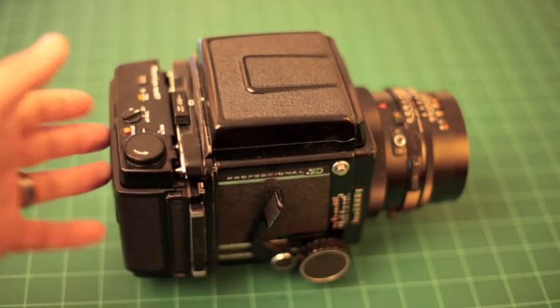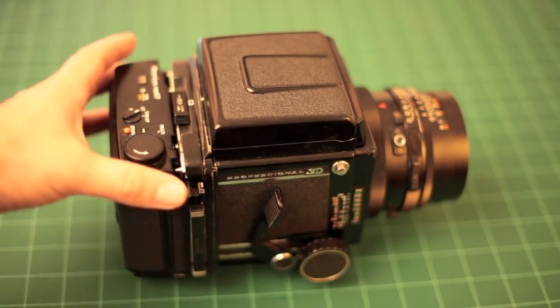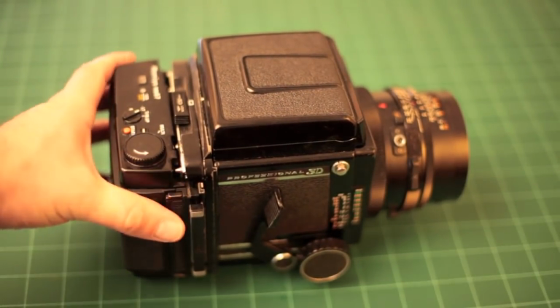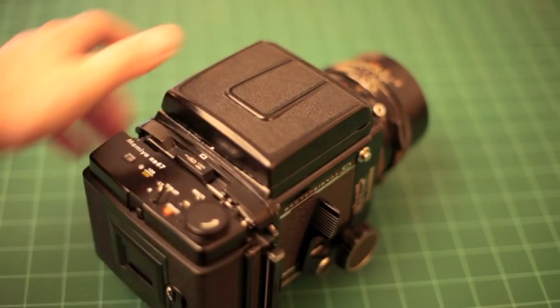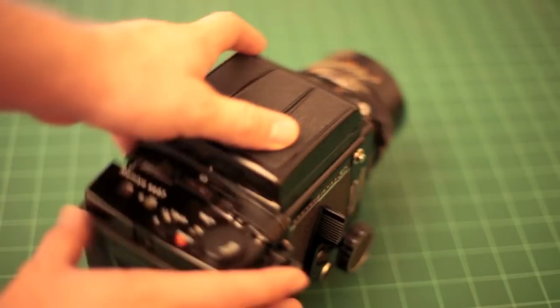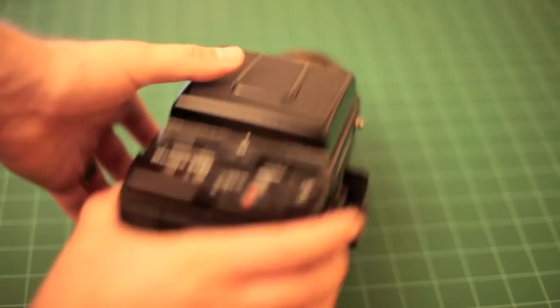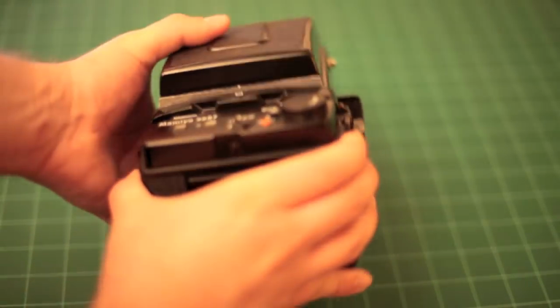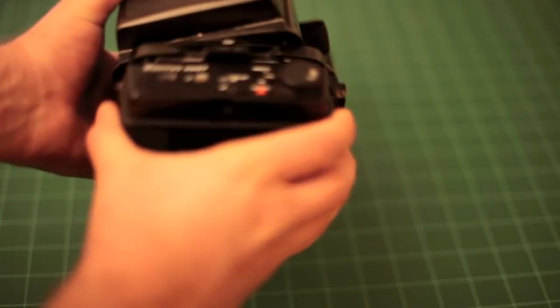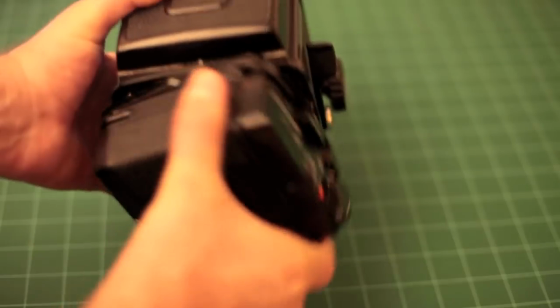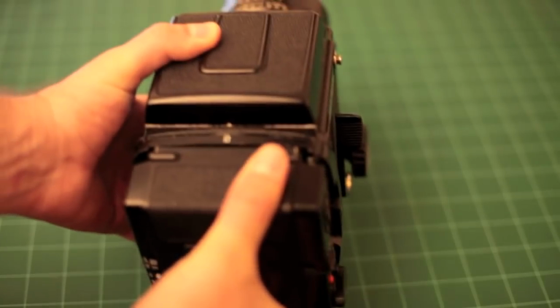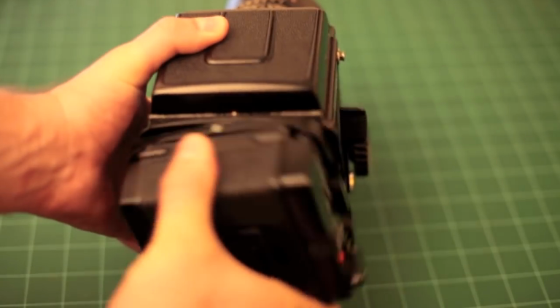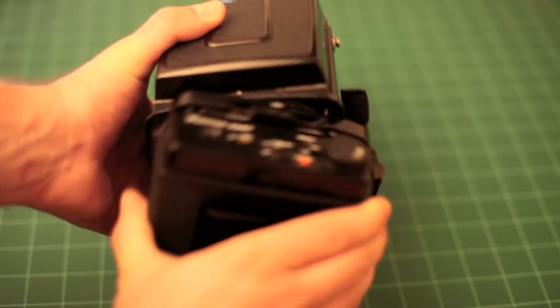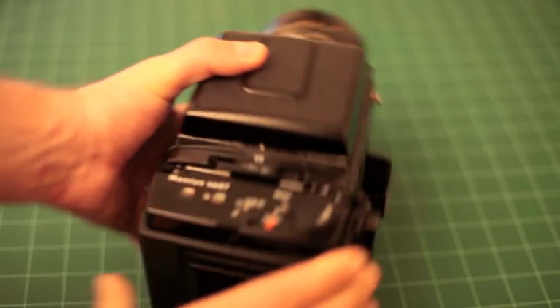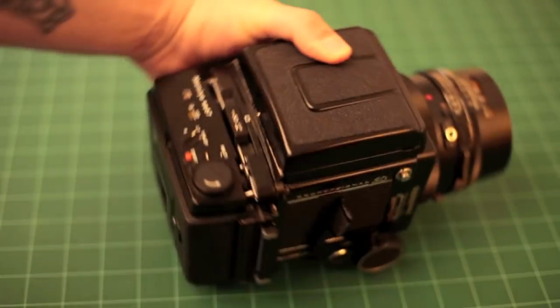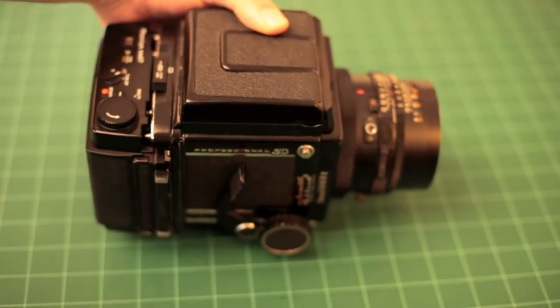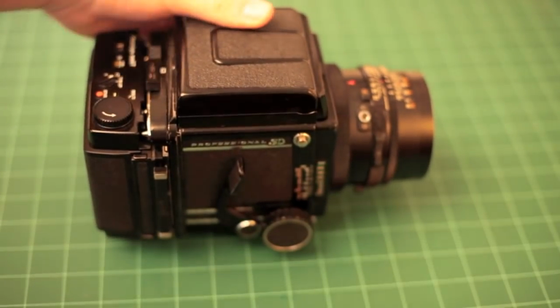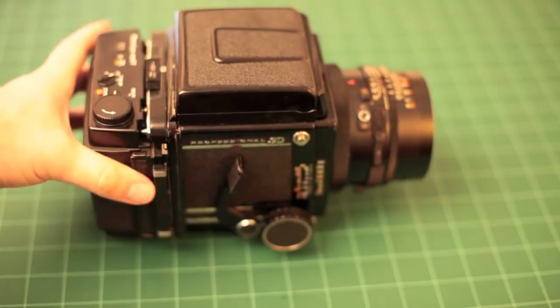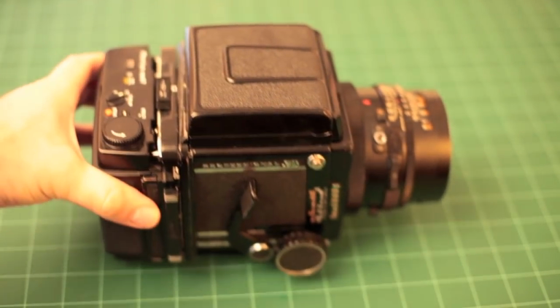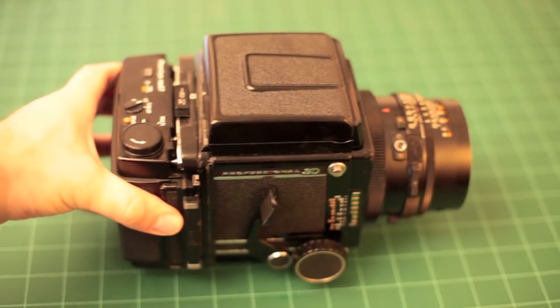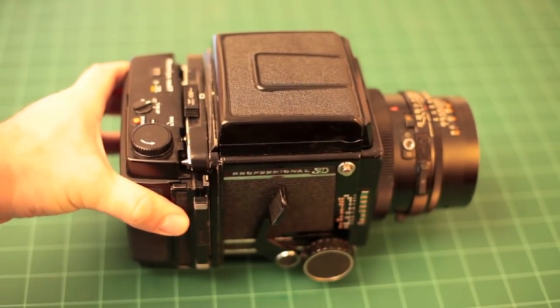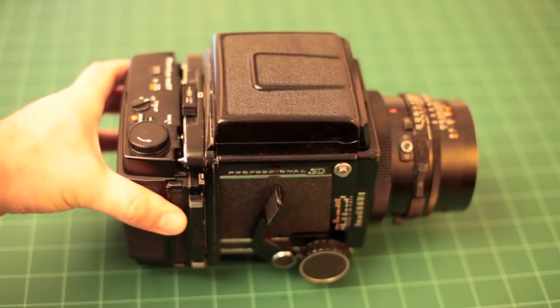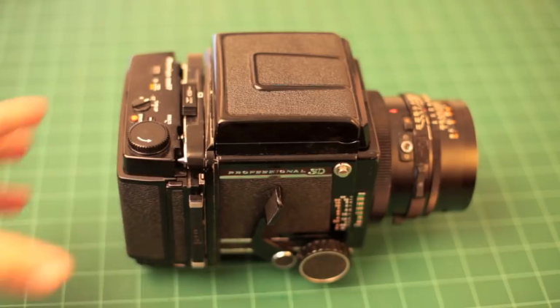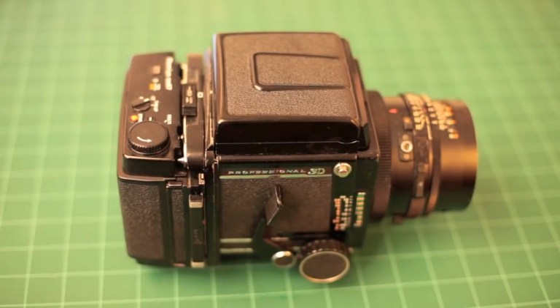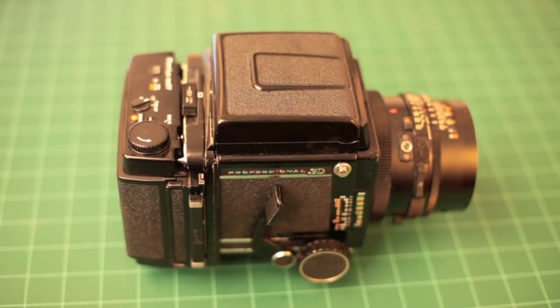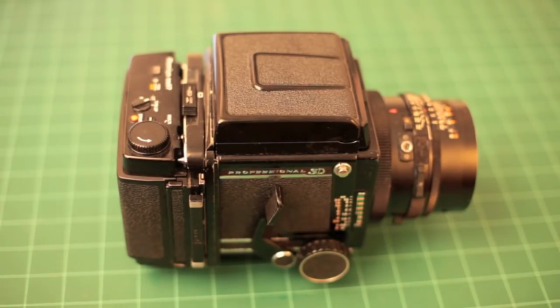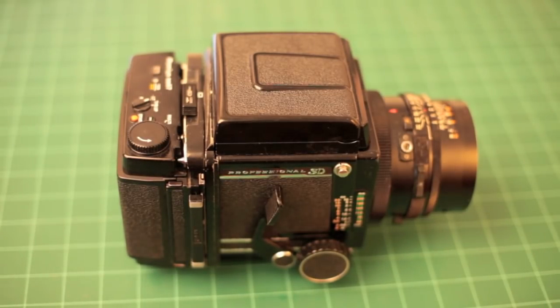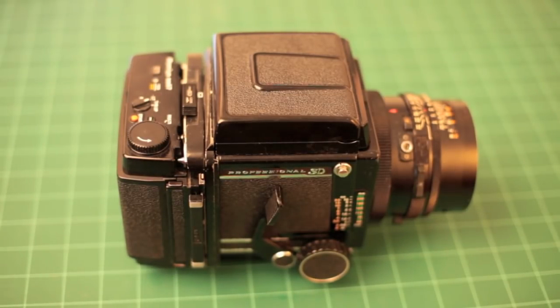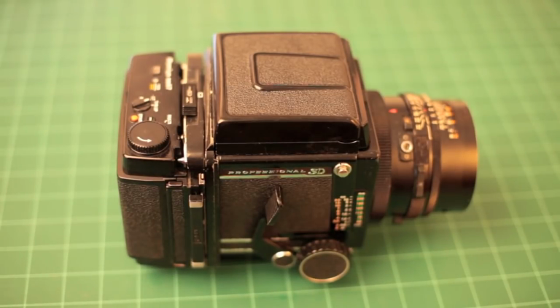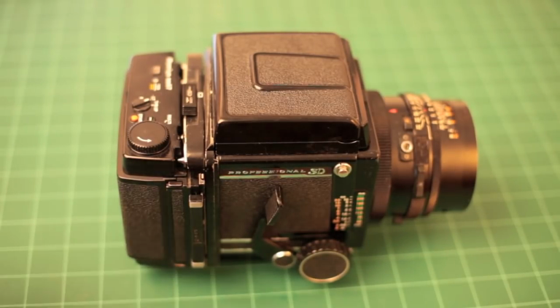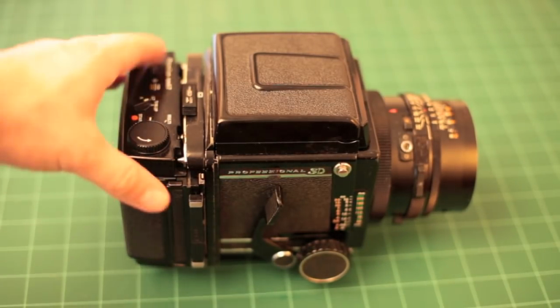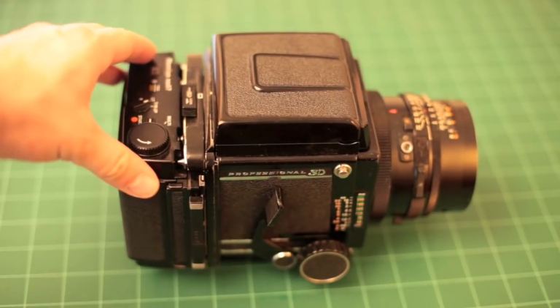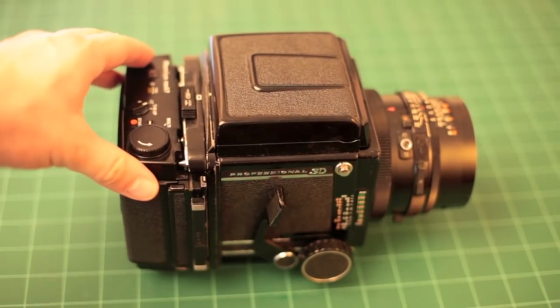RB stands for rotating back. If you look at the camera here, the film back rotates. The camera takes a 6x7cm negative, so that allows you to switch between portrait and landscape orientation, but I'll talk more about that in a bit.